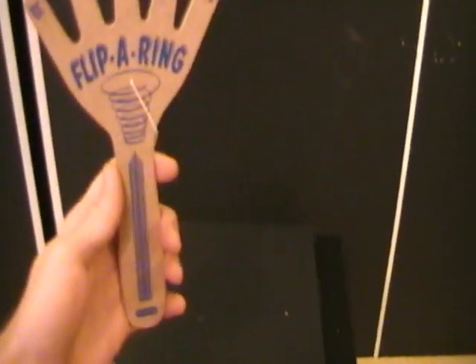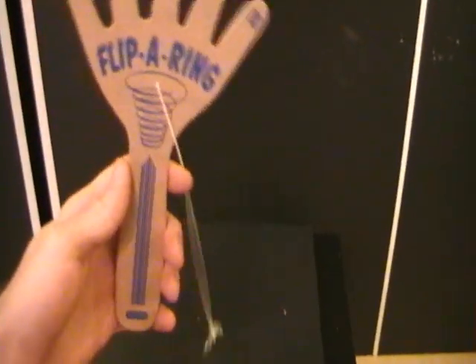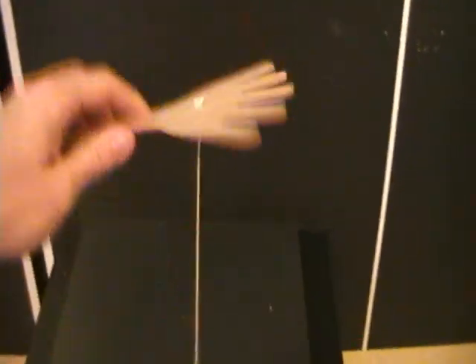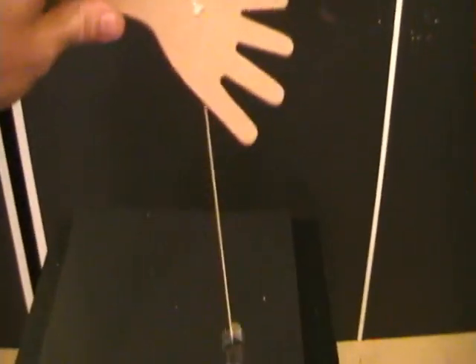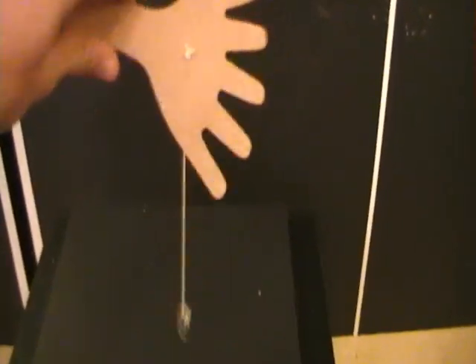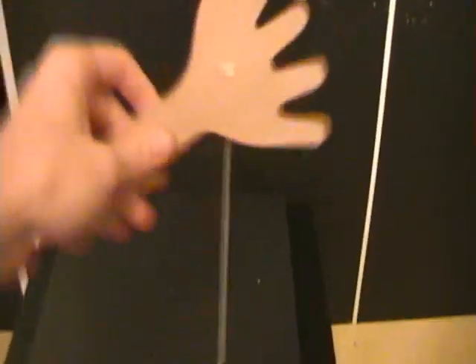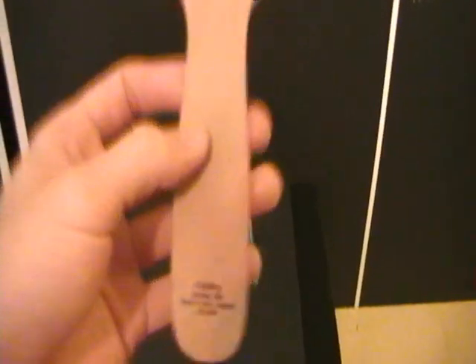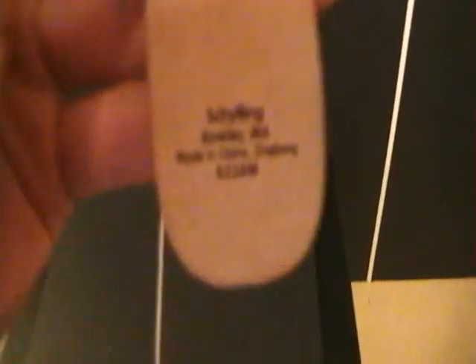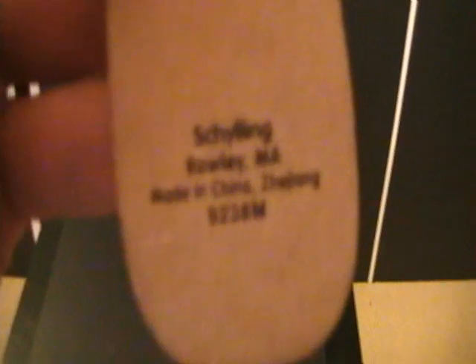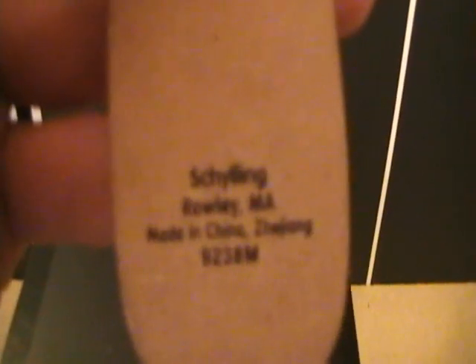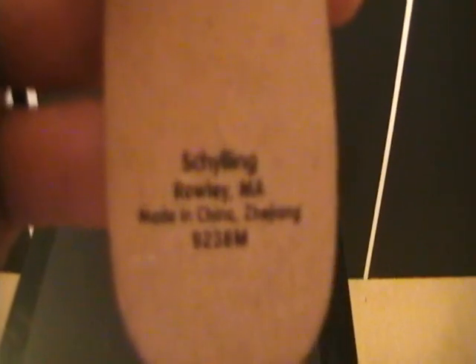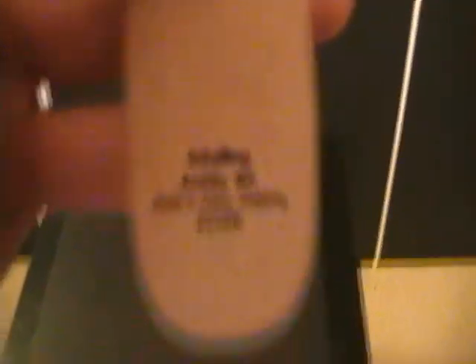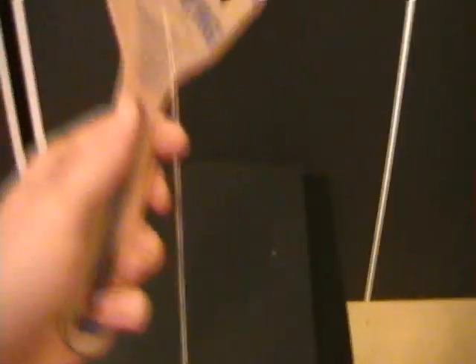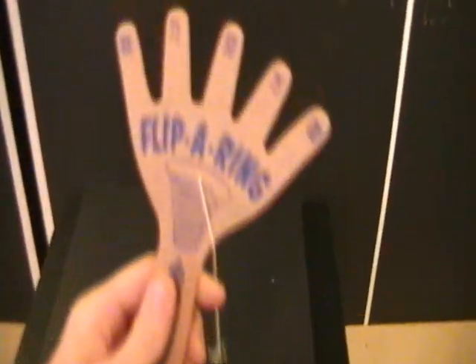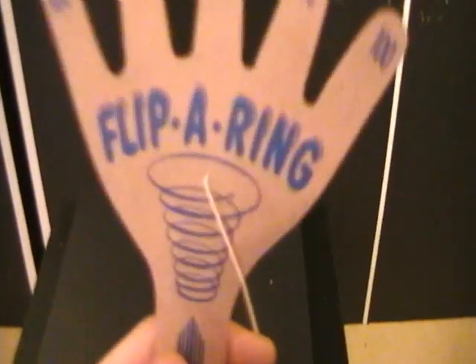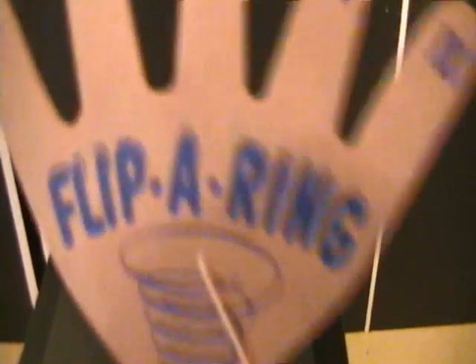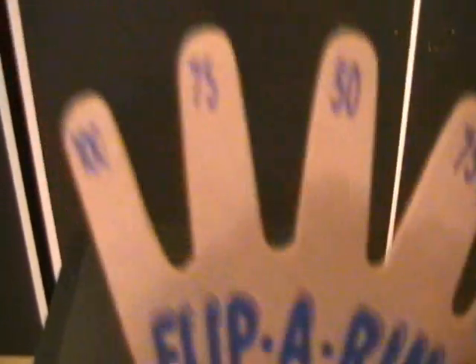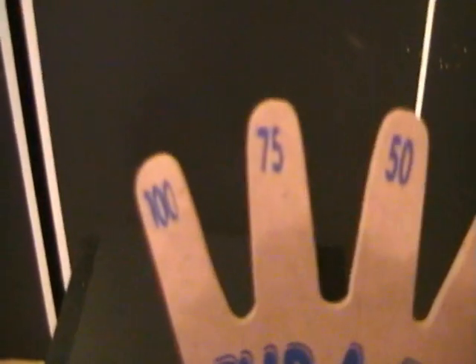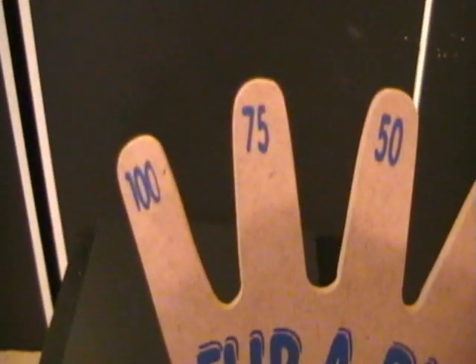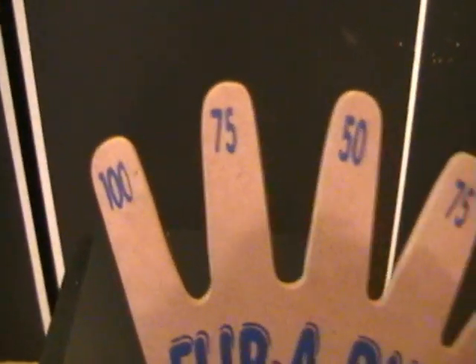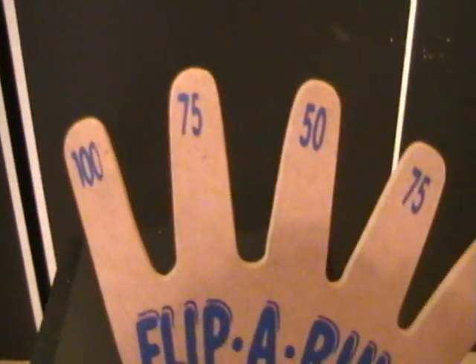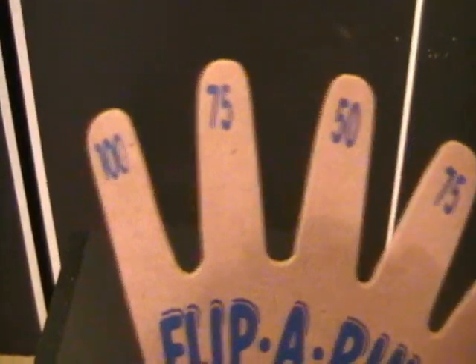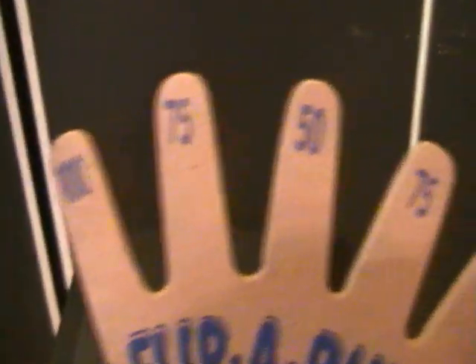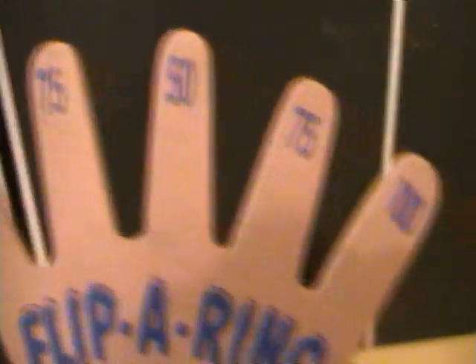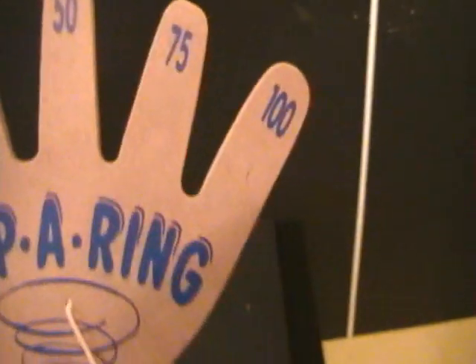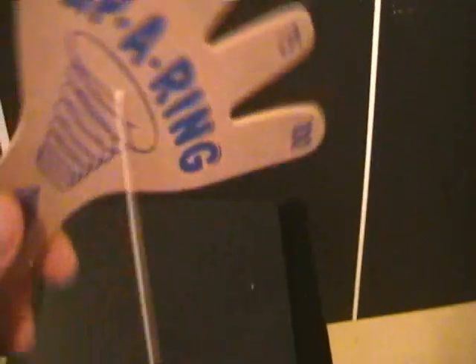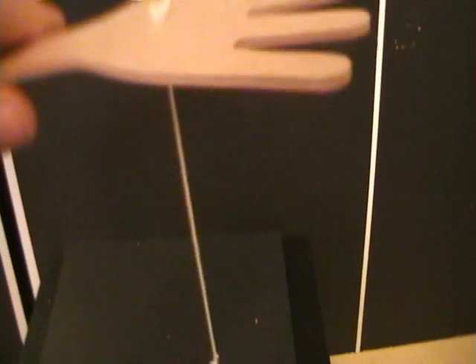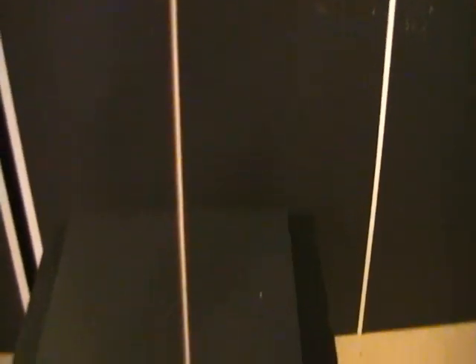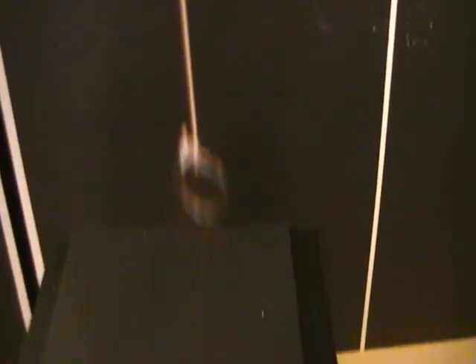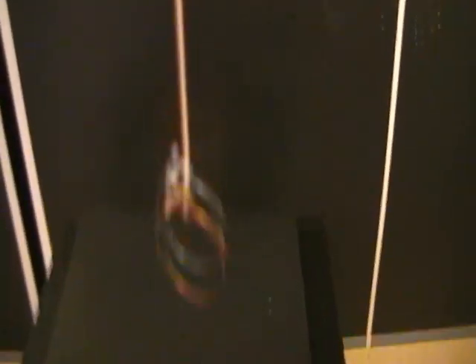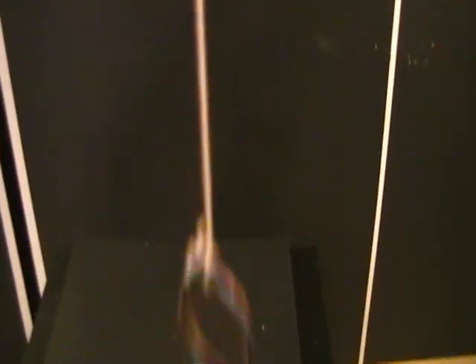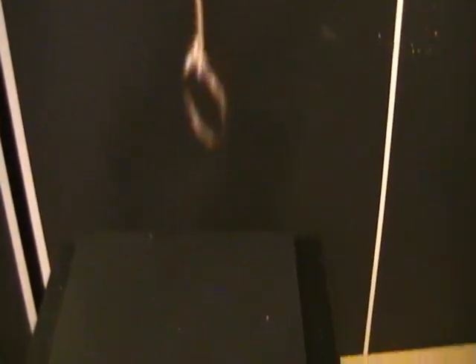This is a product we carry. Very, very simple. There it is. It's by Schilling. It's called Flip-A-Ring. It's just a wooden hand carved with points on the fingers, a string, and a metal ring.